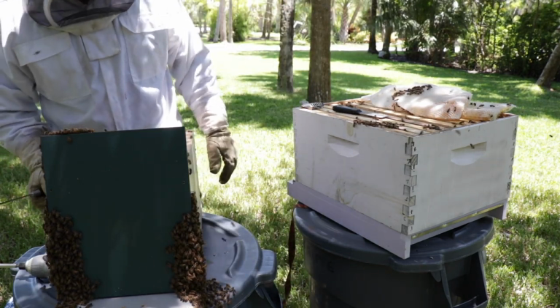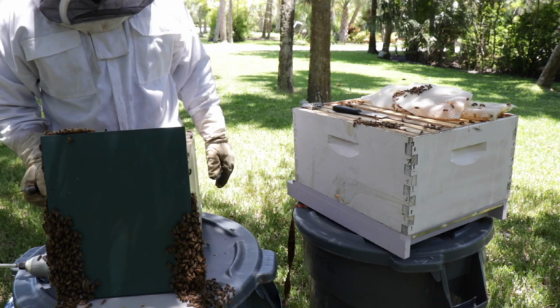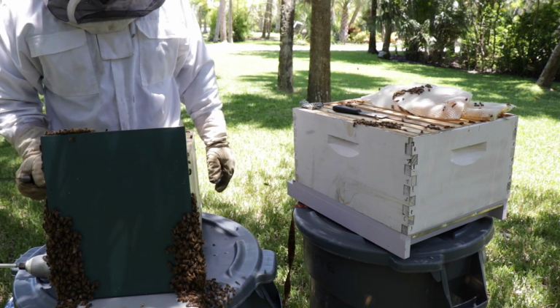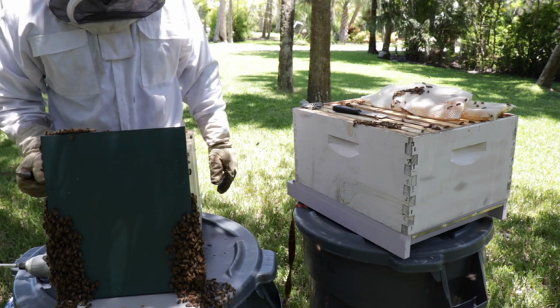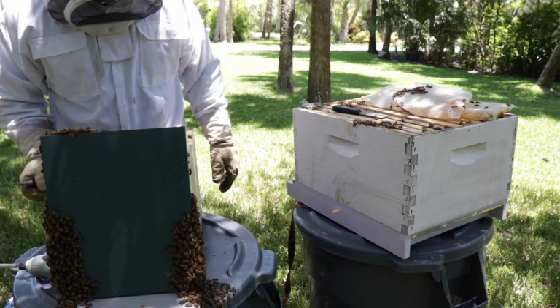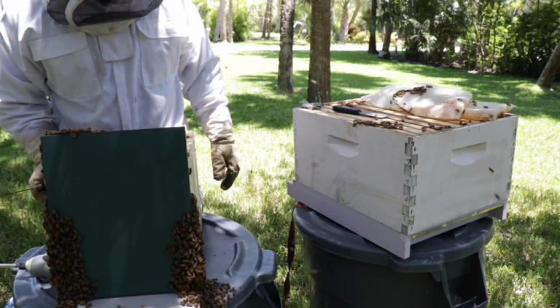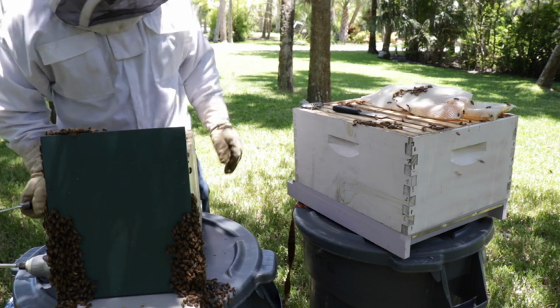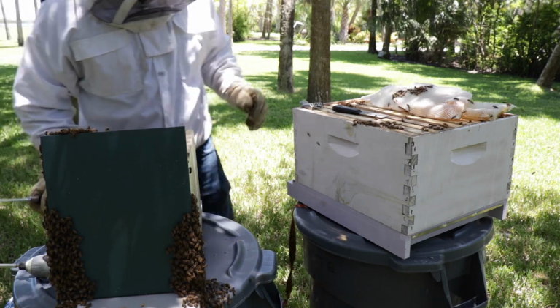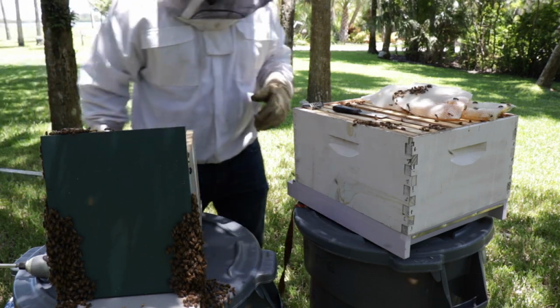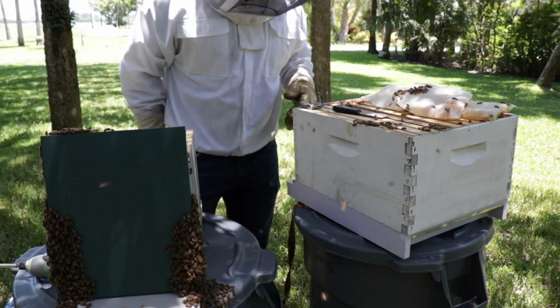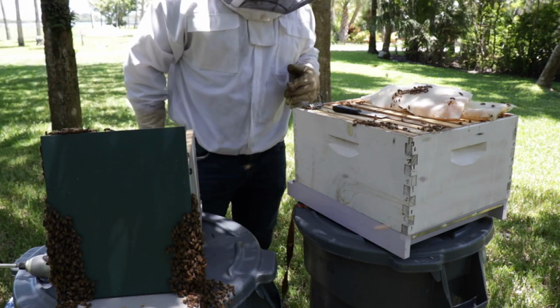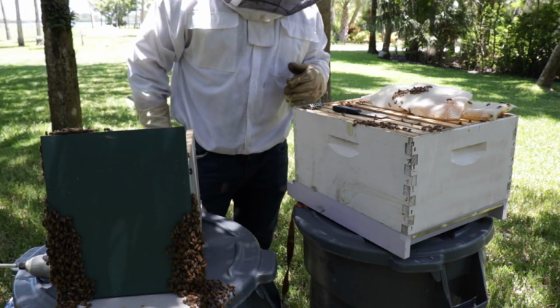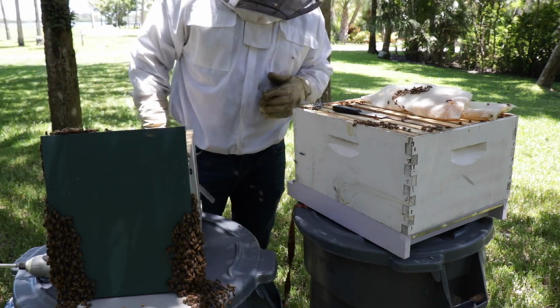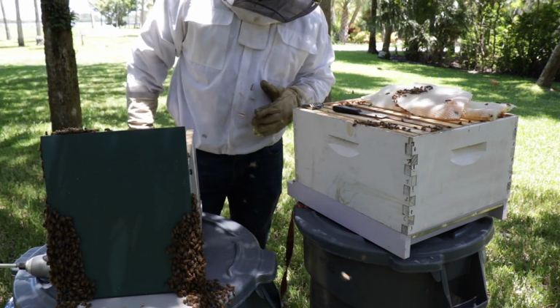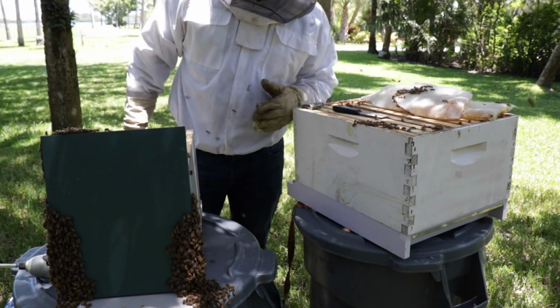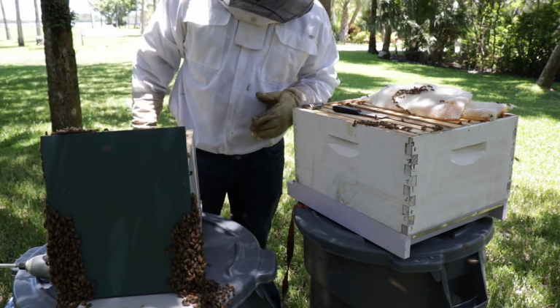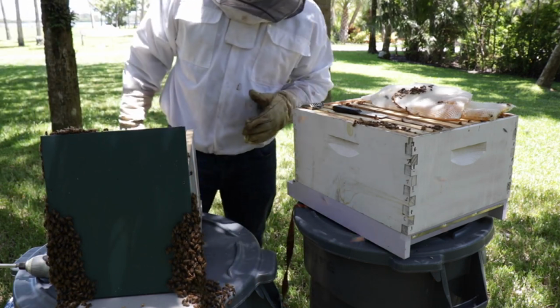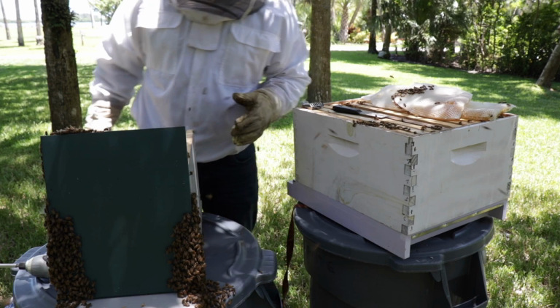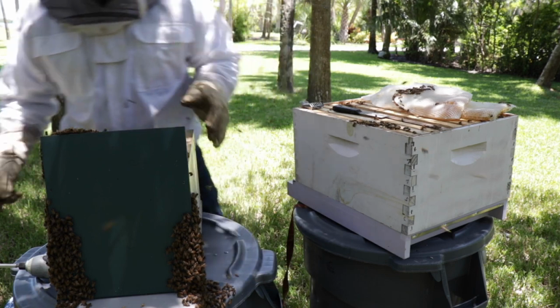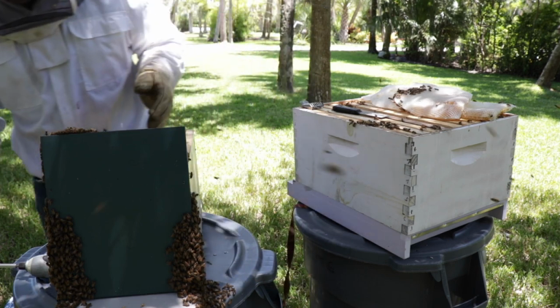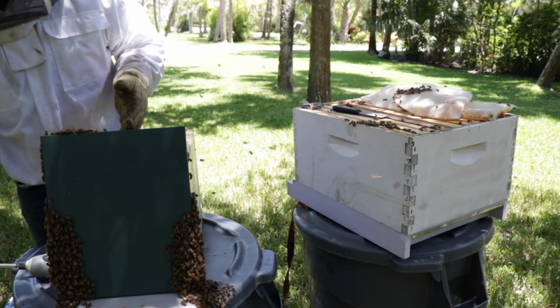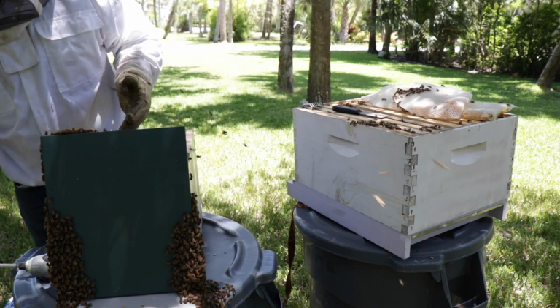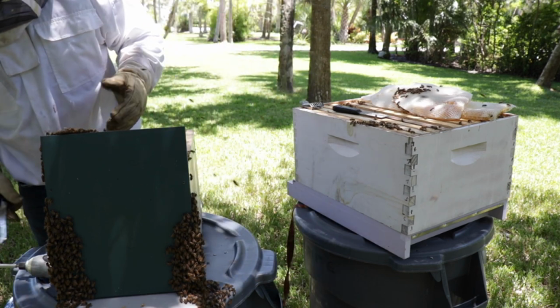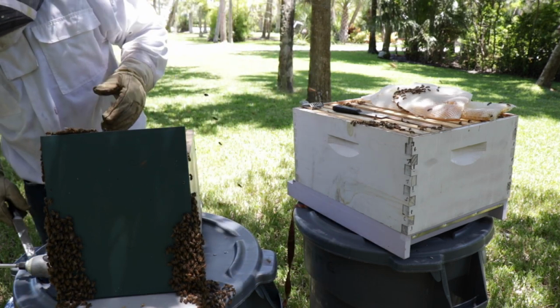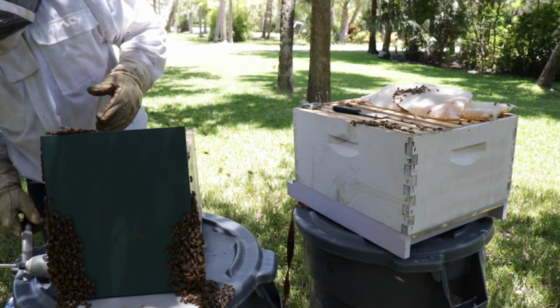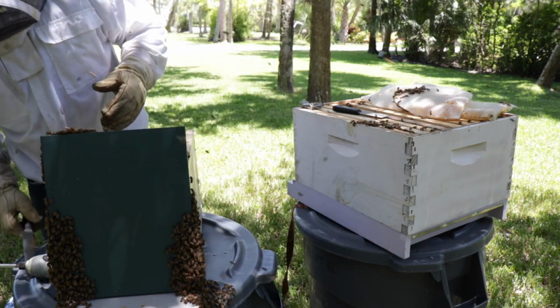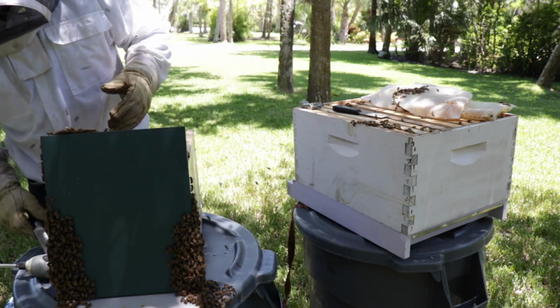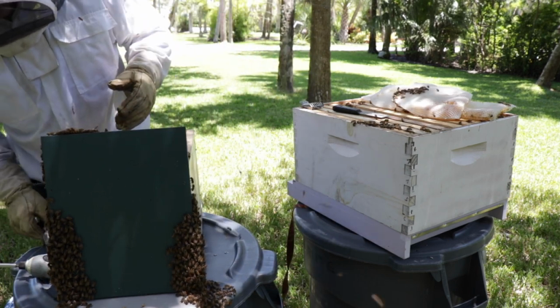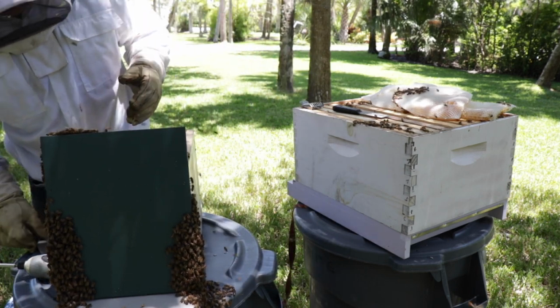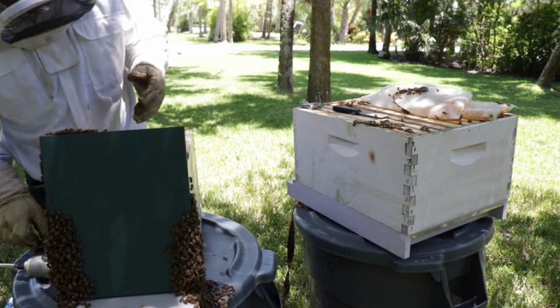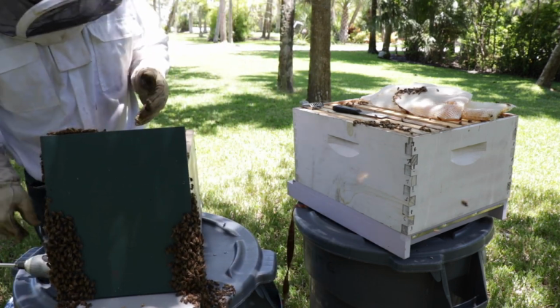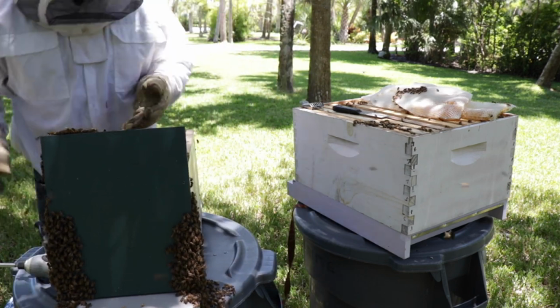Now this is going to be the tricky part because I've got the shavings in there. I'll try not to get that in the box. So I'm just going to try to reduce some of the numbers here.